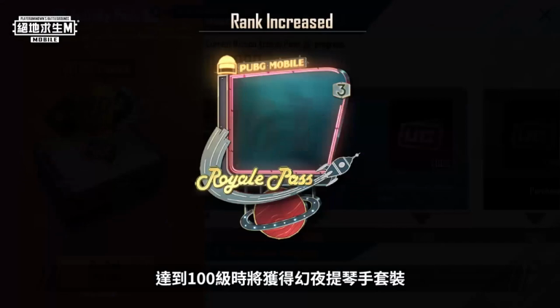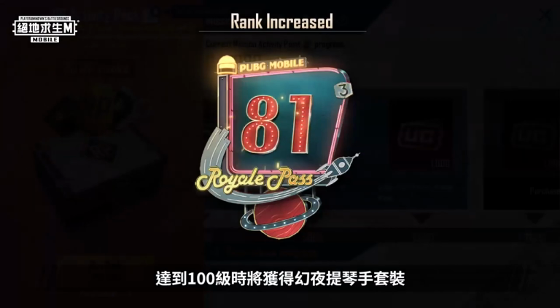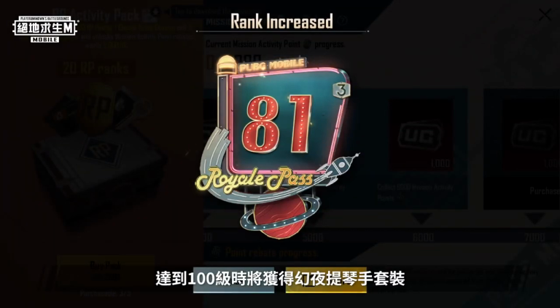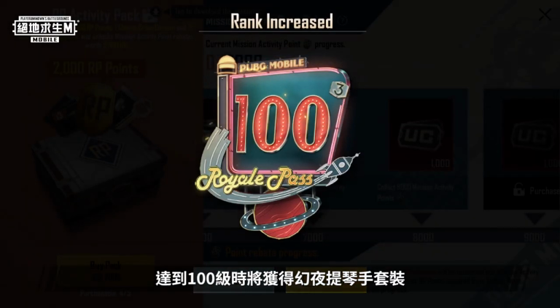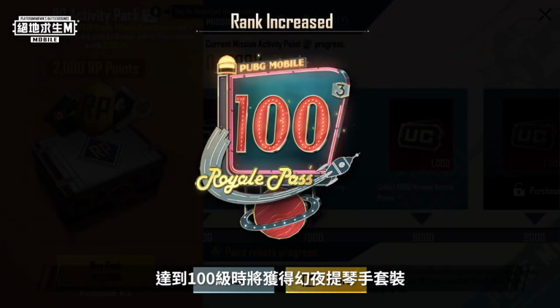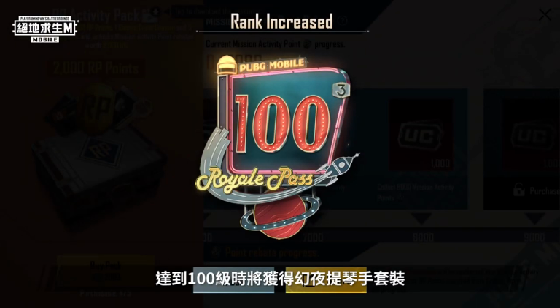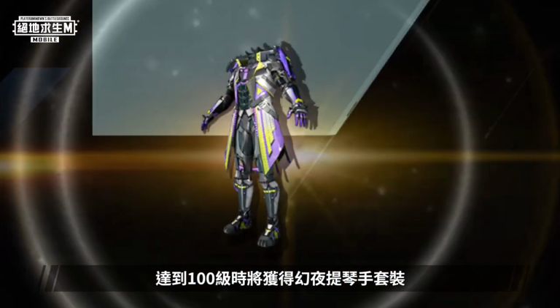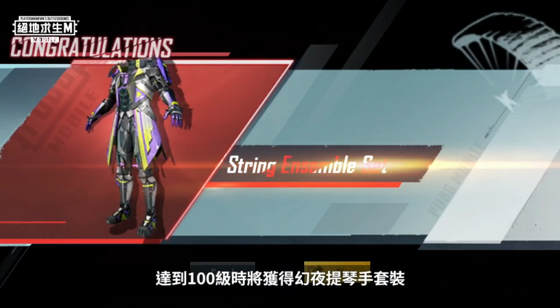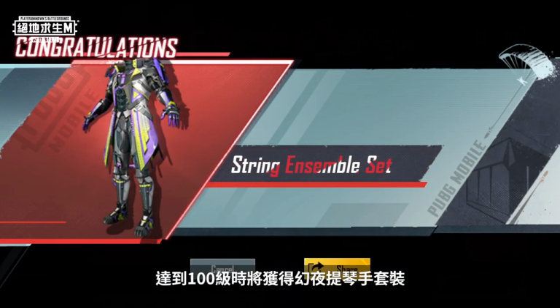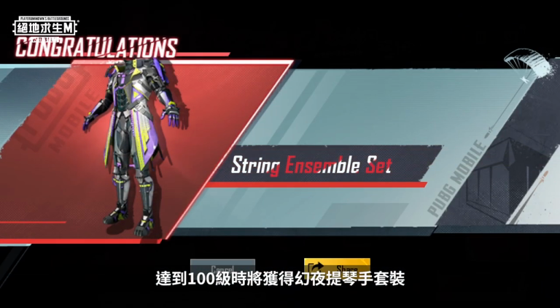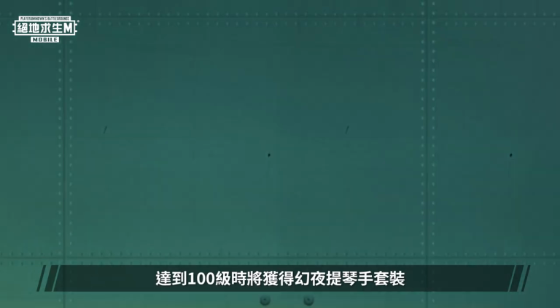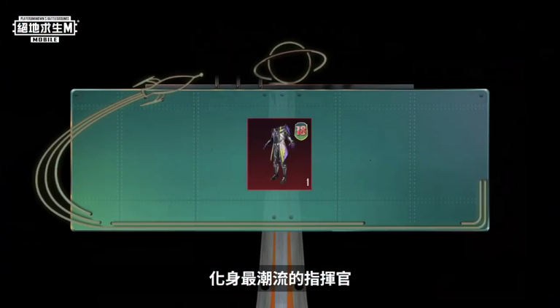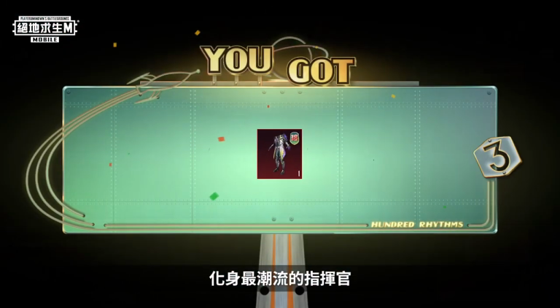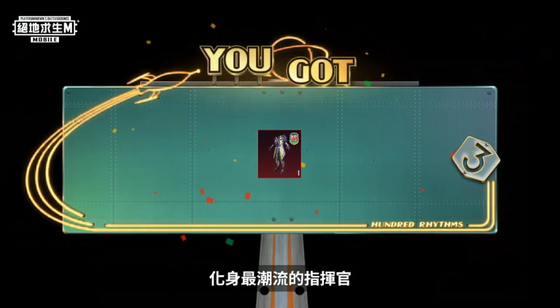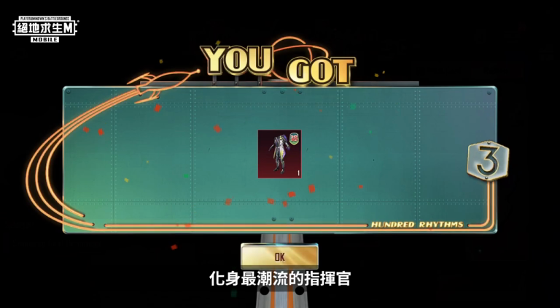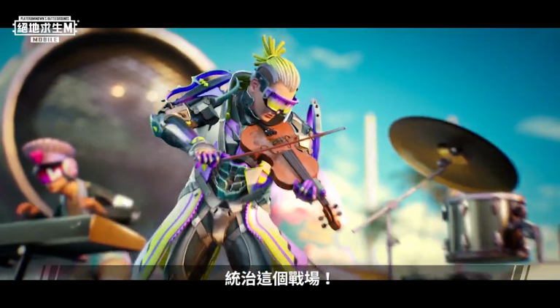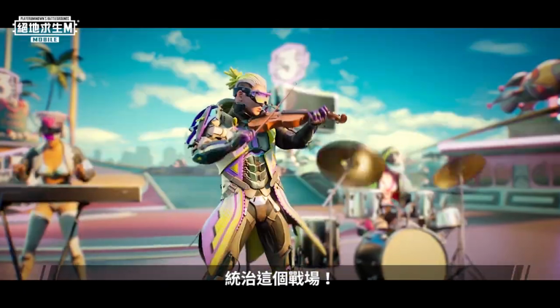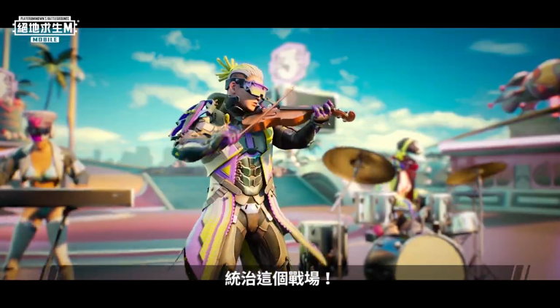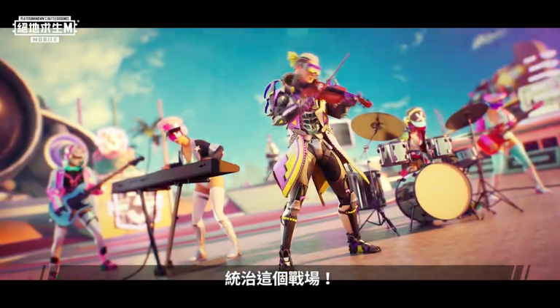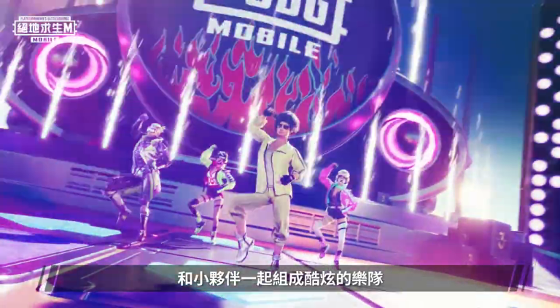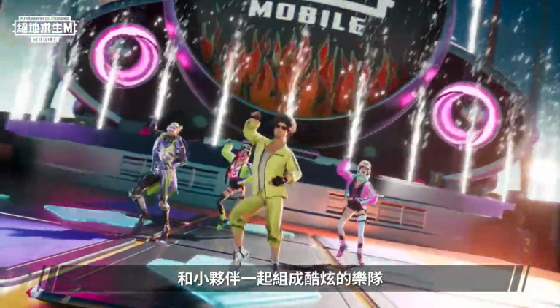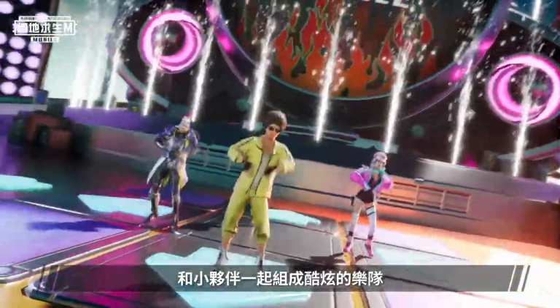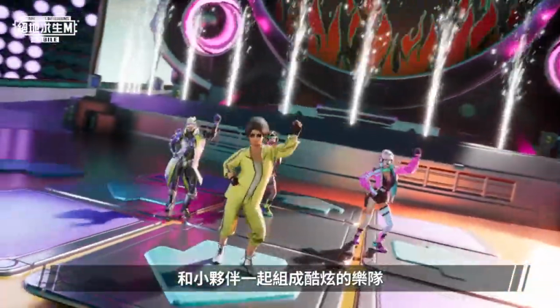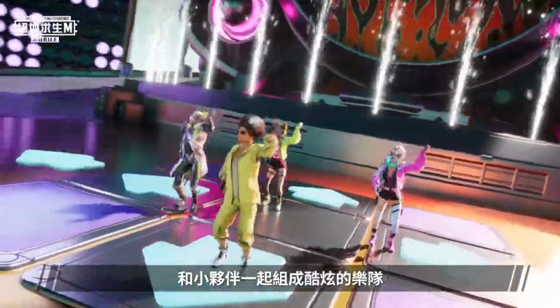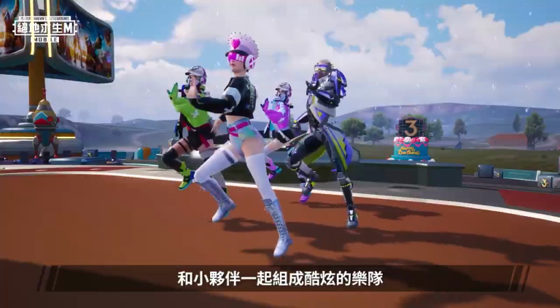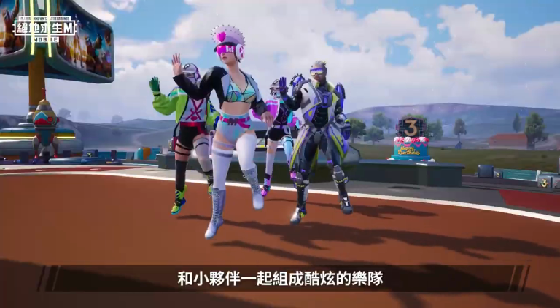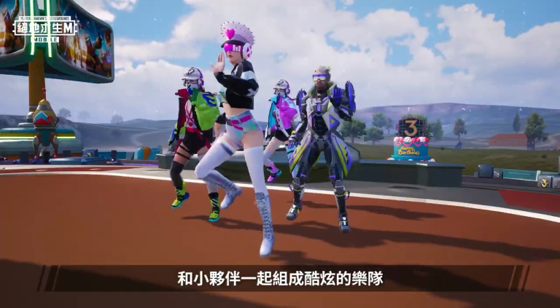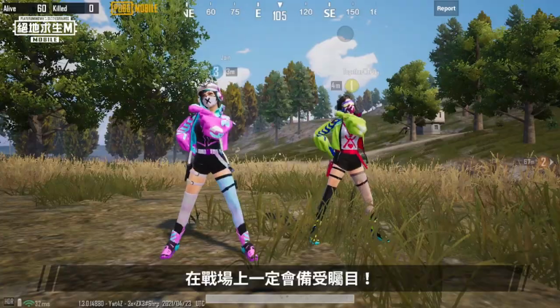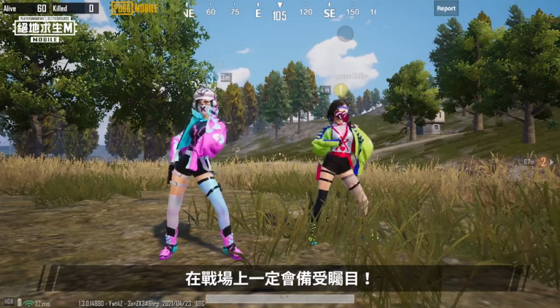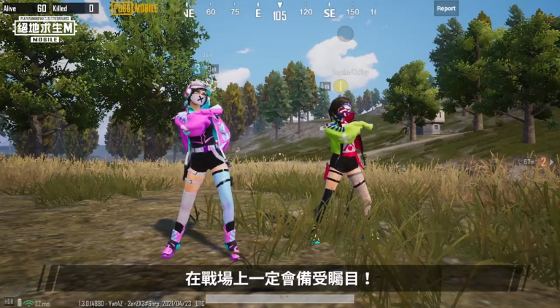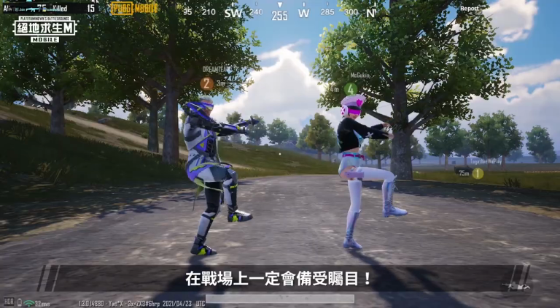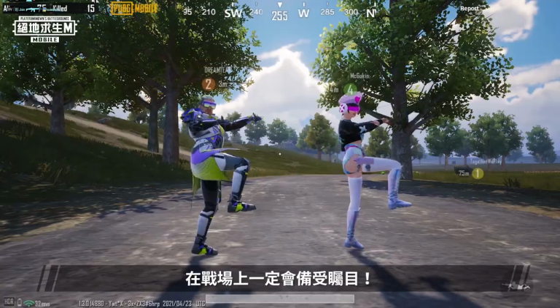Upon reaching Rank 100, players will receive the String Ensemble Set and become the most trendy commander lighting up the battlefield. You'll definitely have everyone's eyes on you when you form a super cool band with your friends.